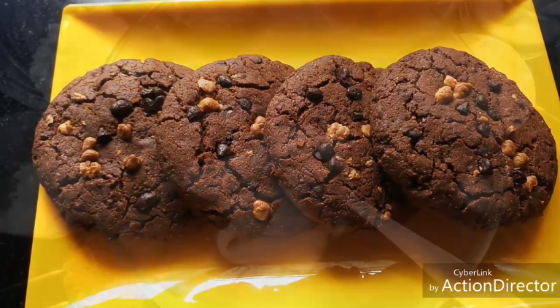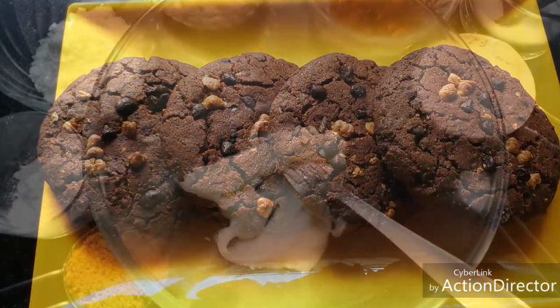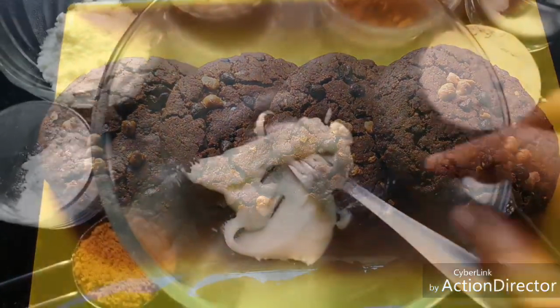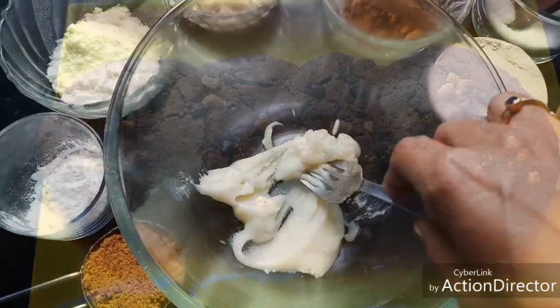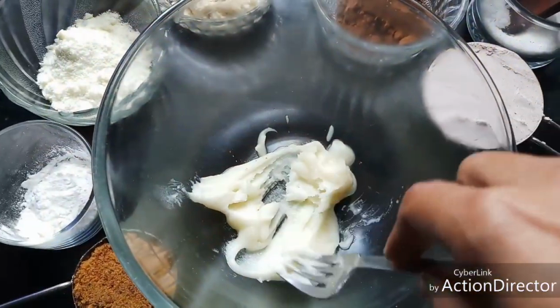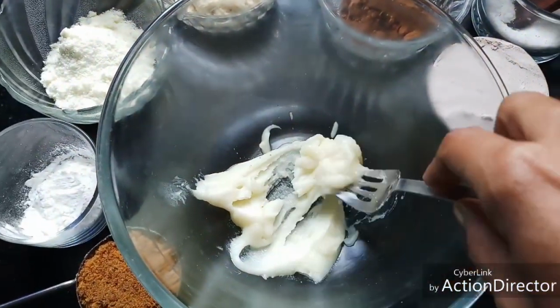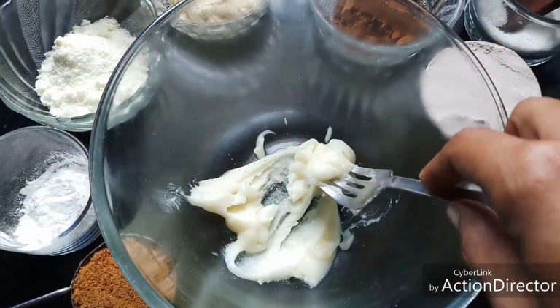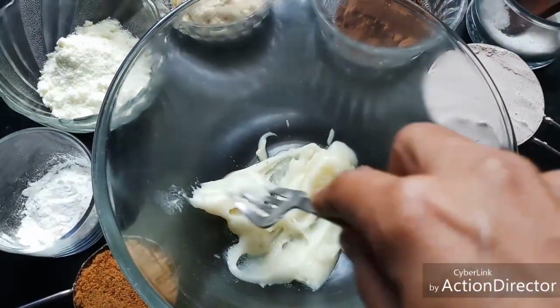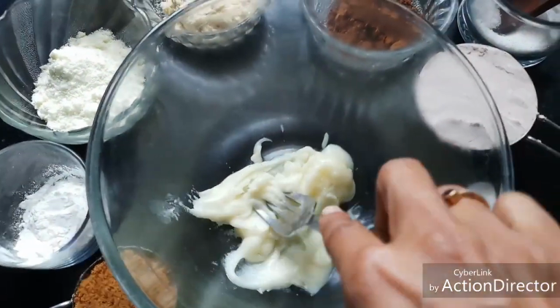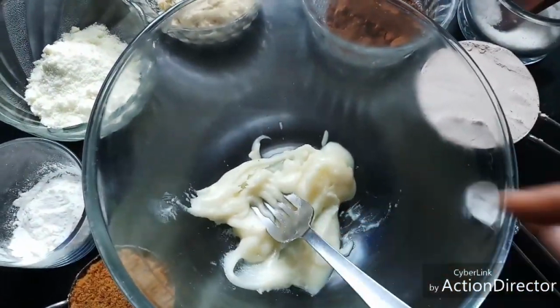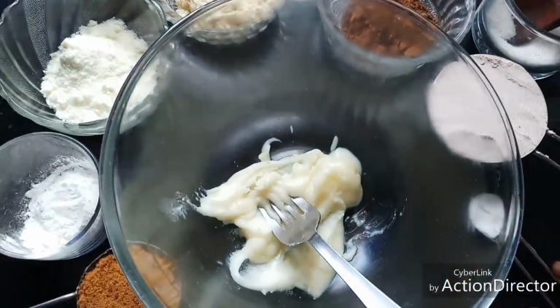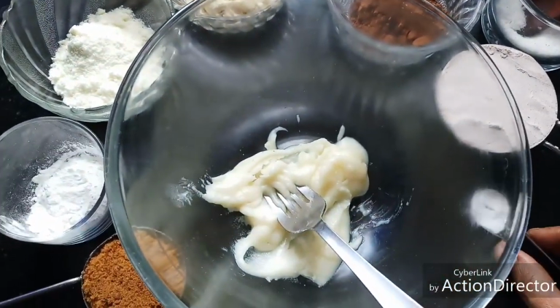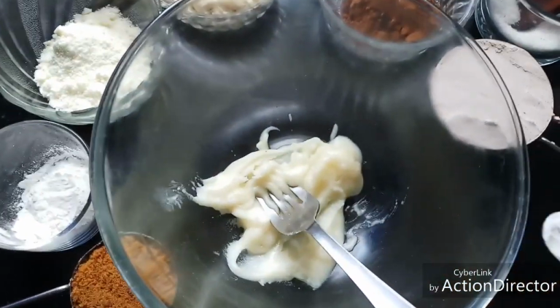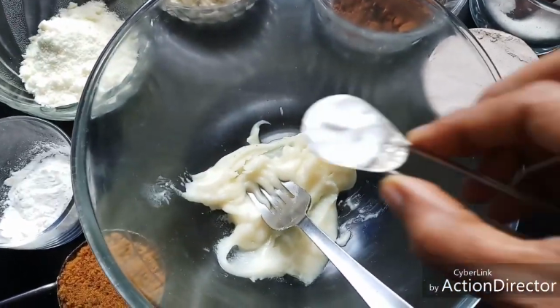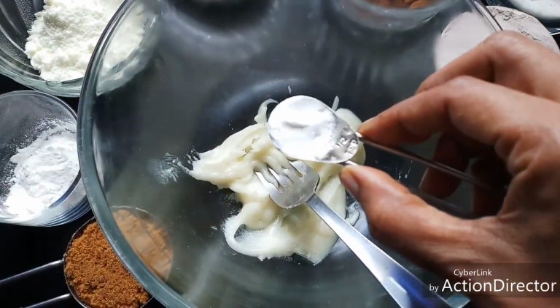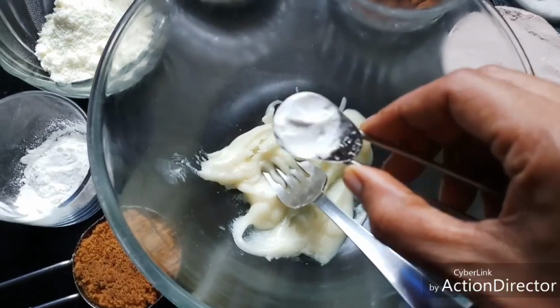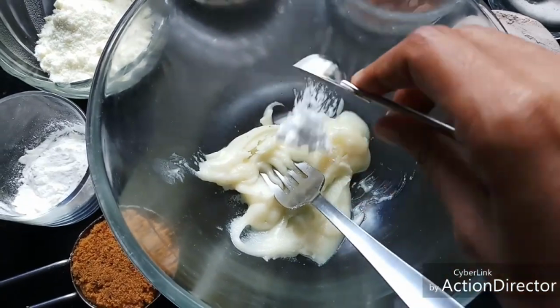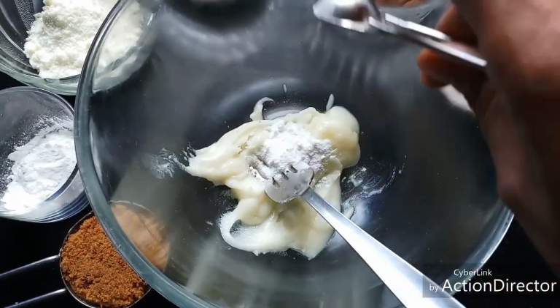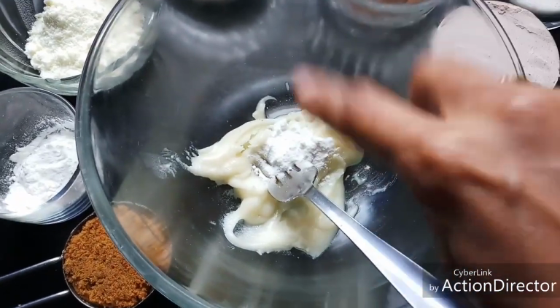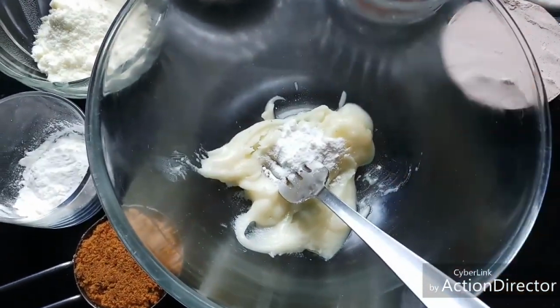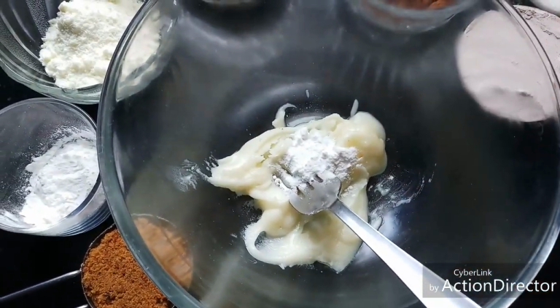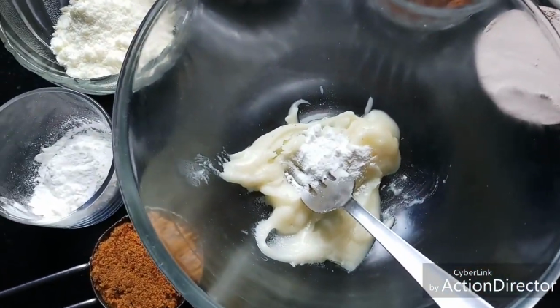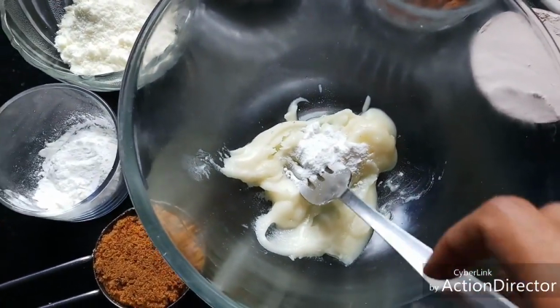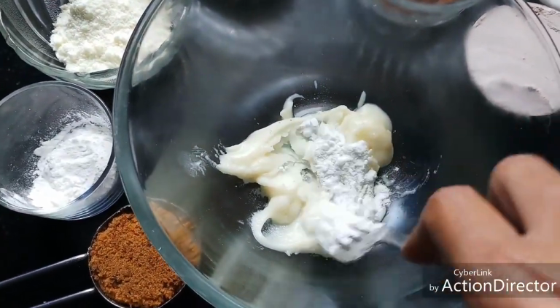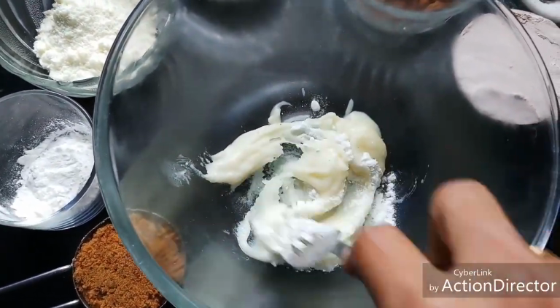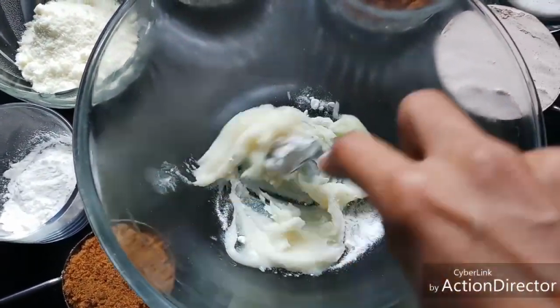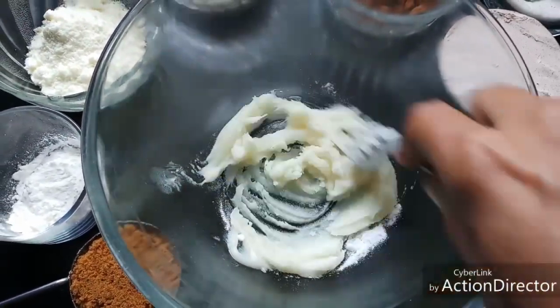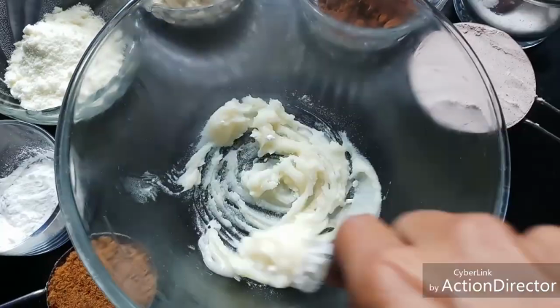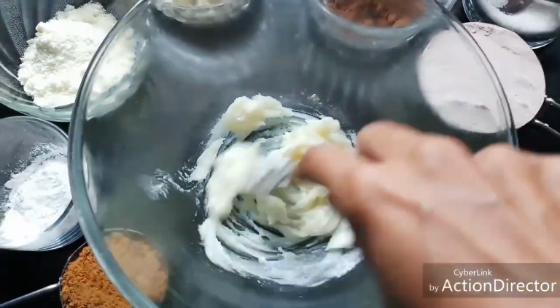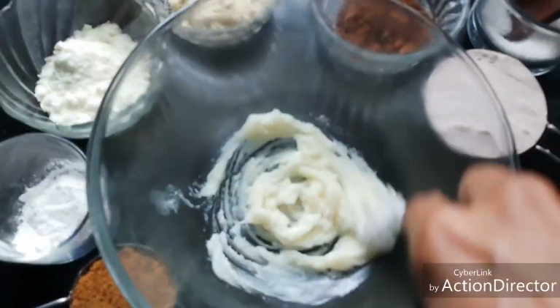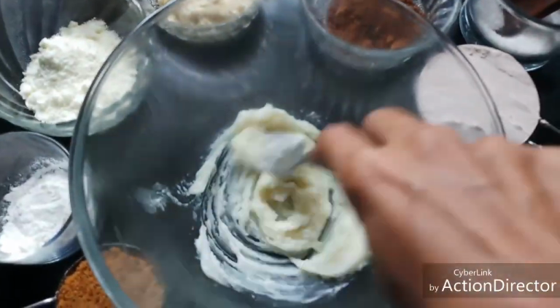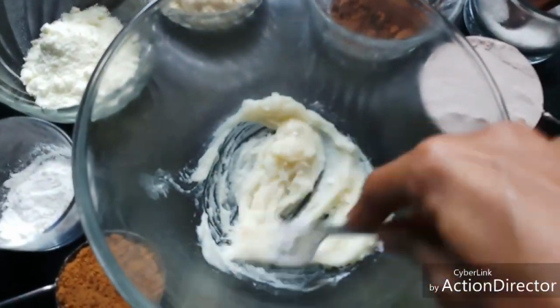I have two tablespoons of ghee here. To this I'm adding half a teaspoon of baking soda, and I'm going to mix it well till it is fluffy and light.